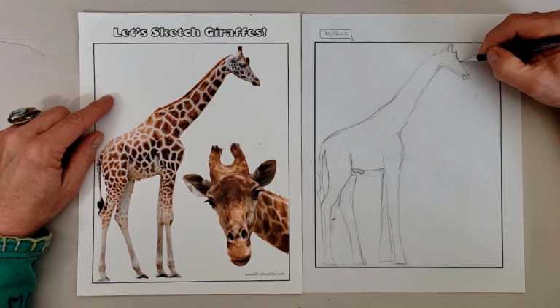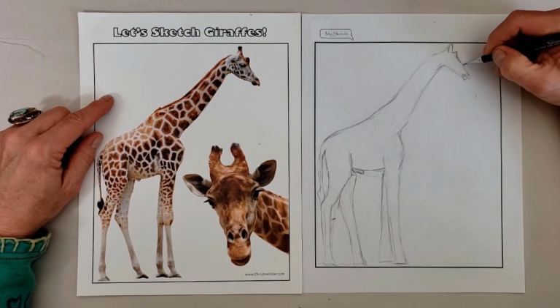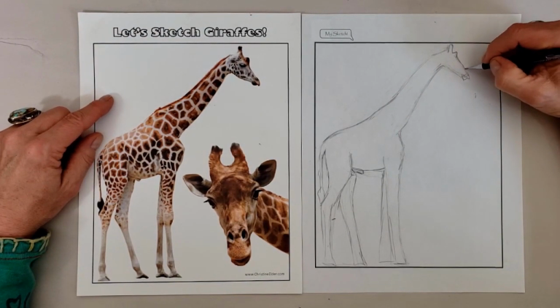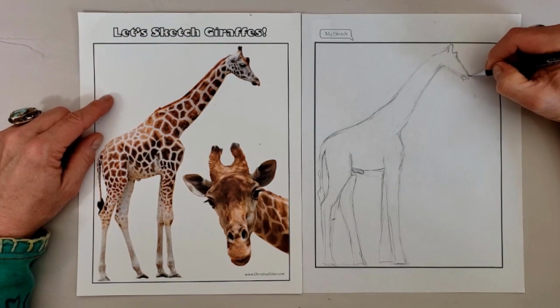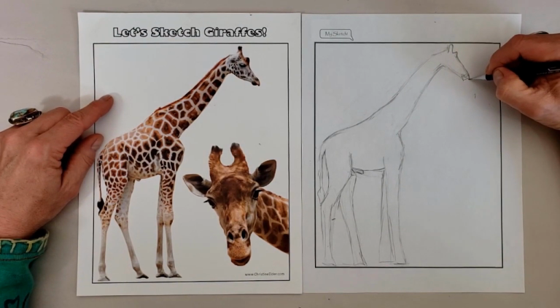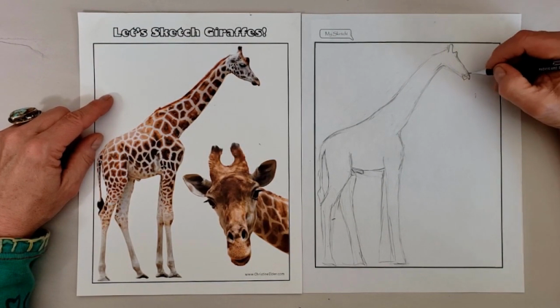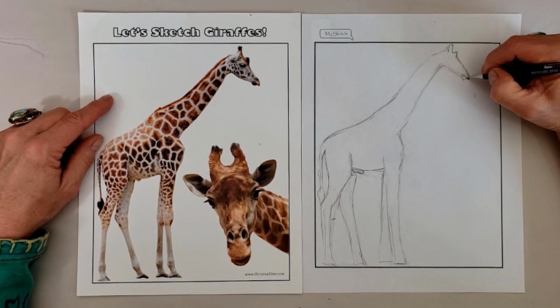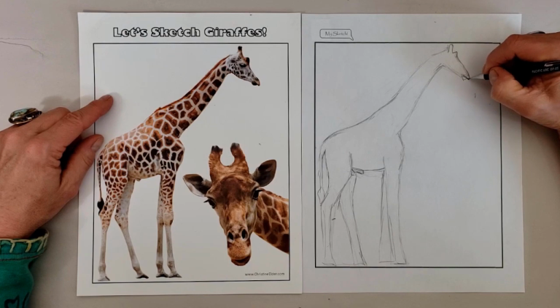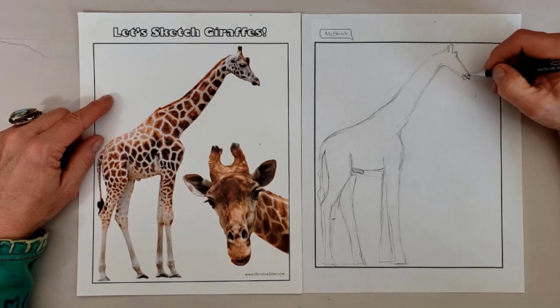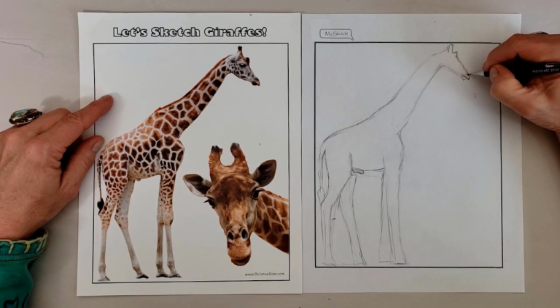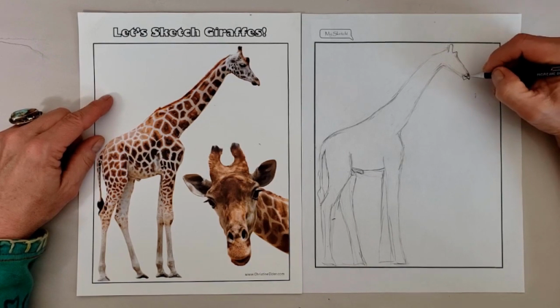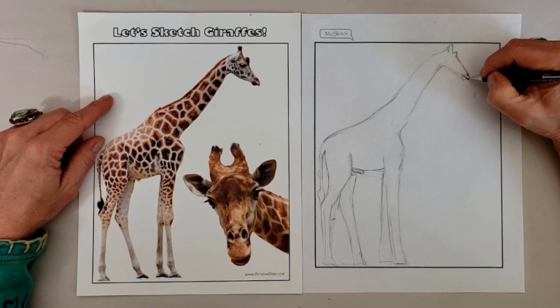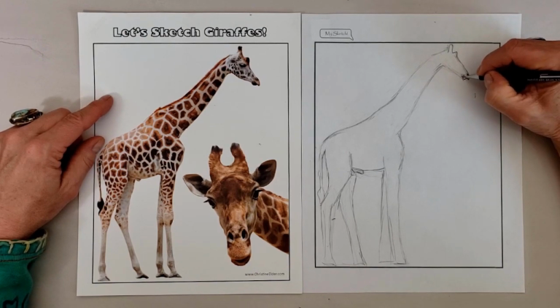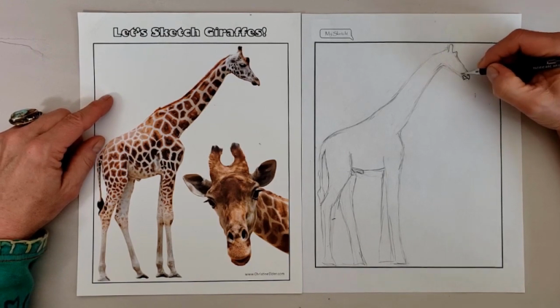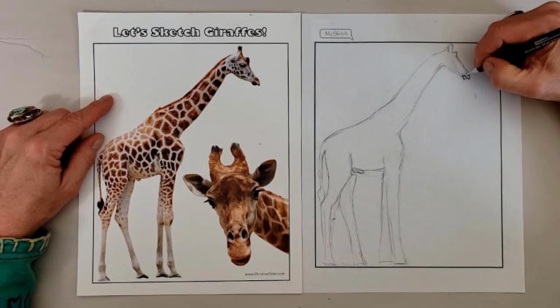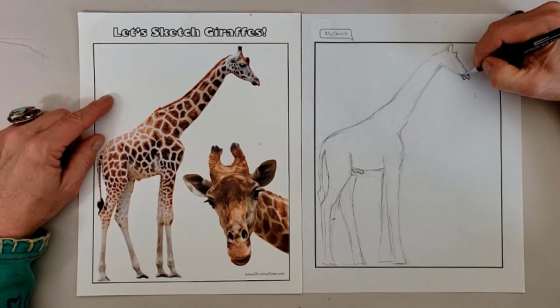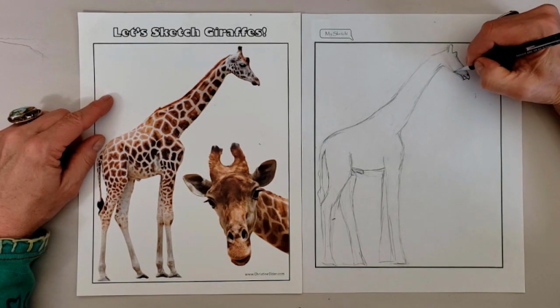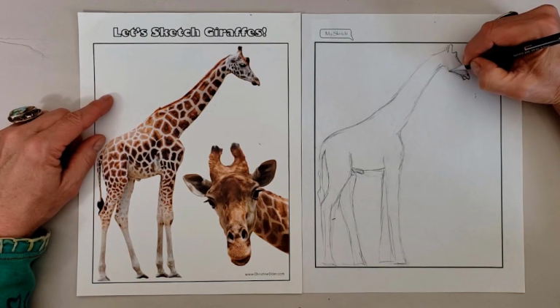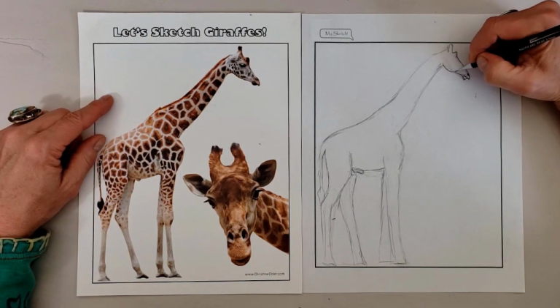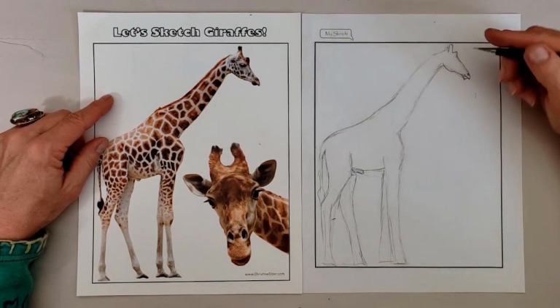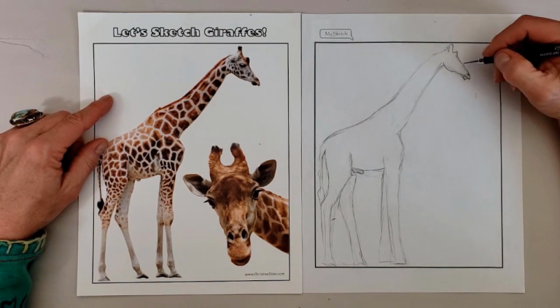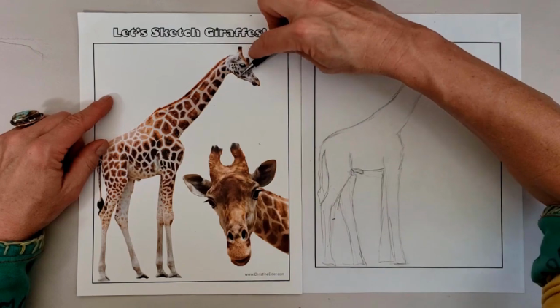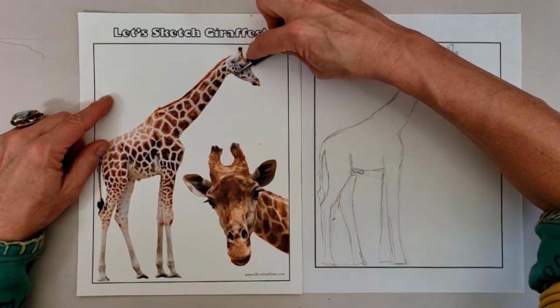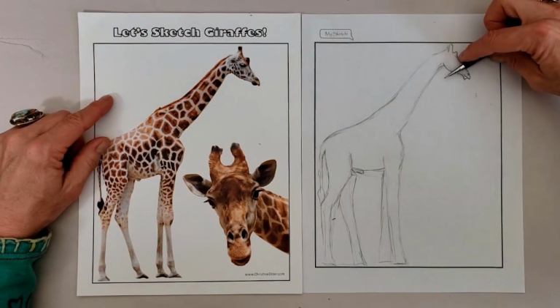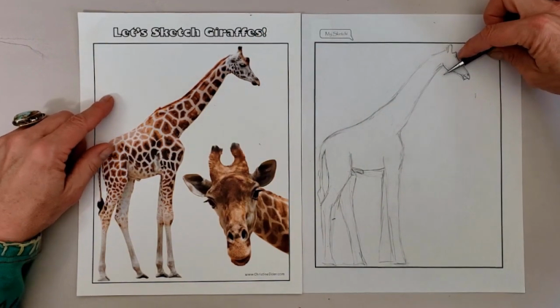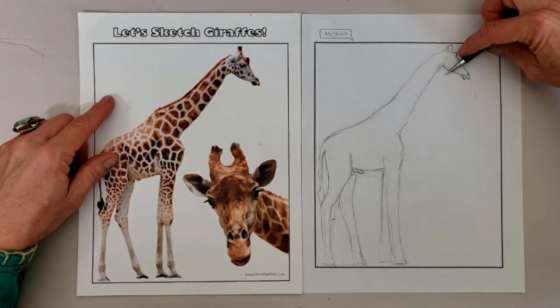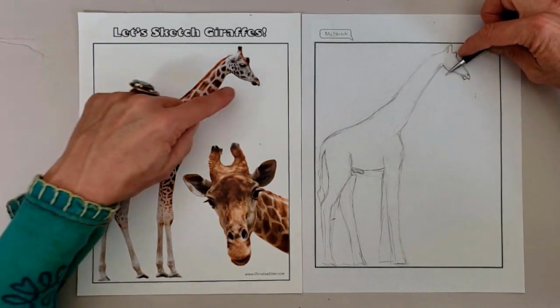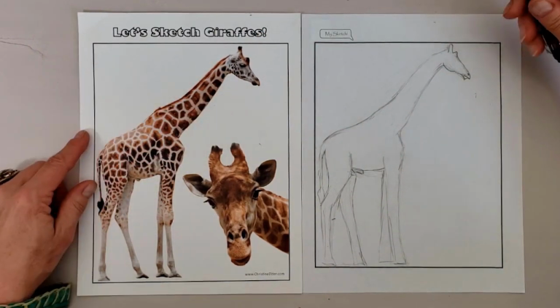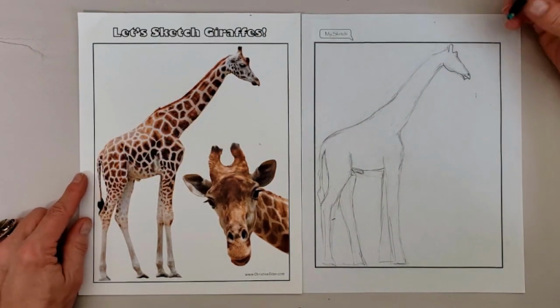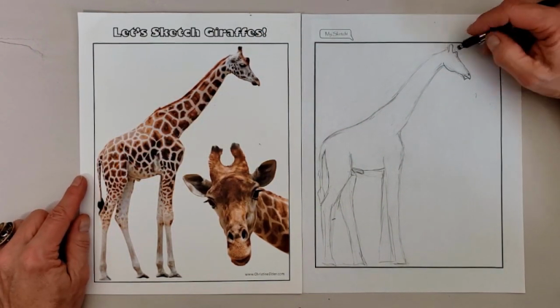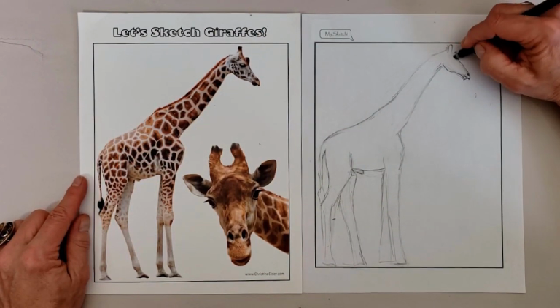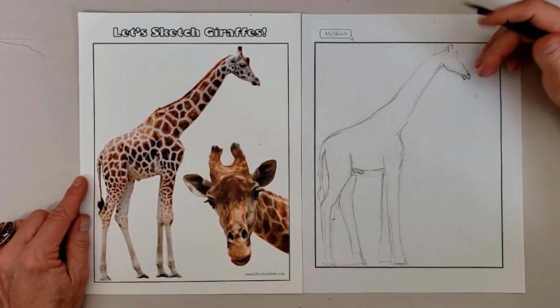The giraffe calf will nurse until the mother weans it at about 10 to 16 months. They reach full maturity in about five years and normally live into their twenties.